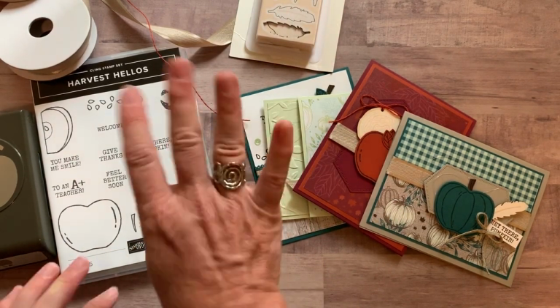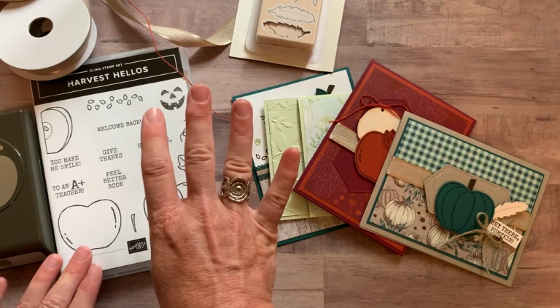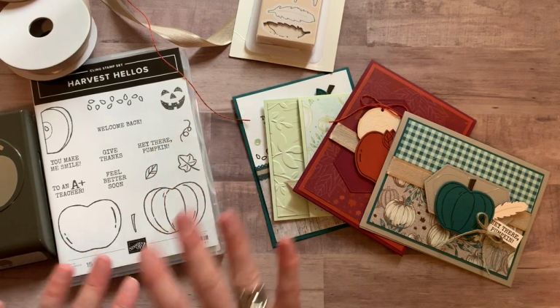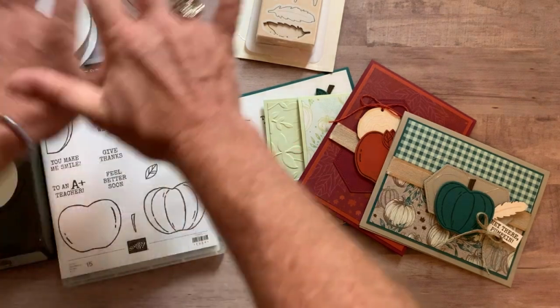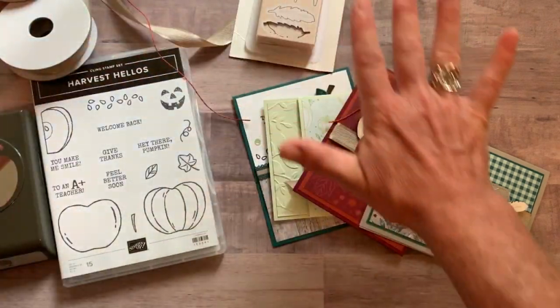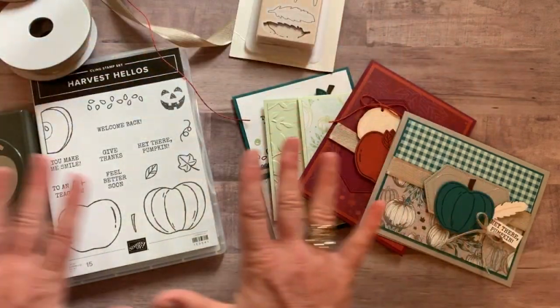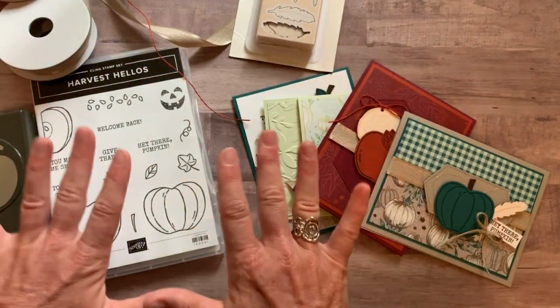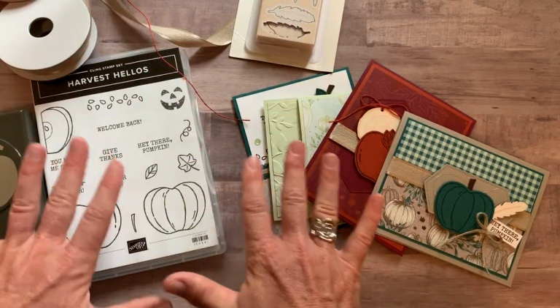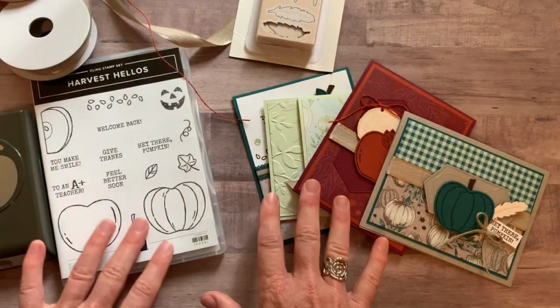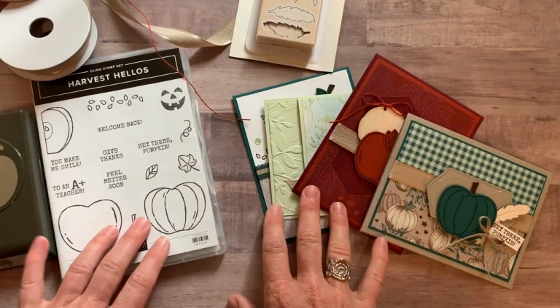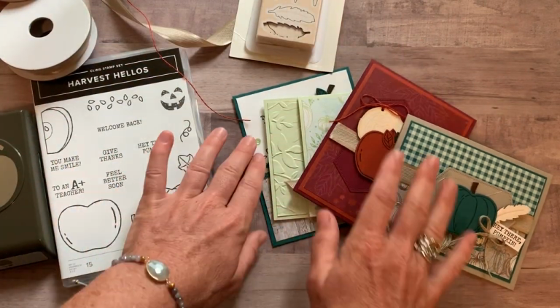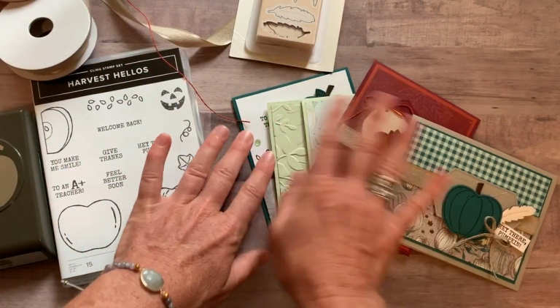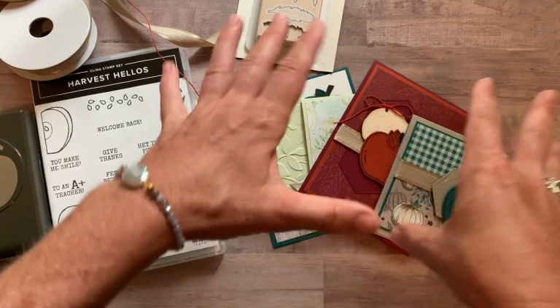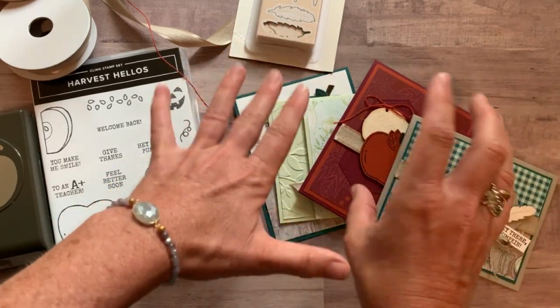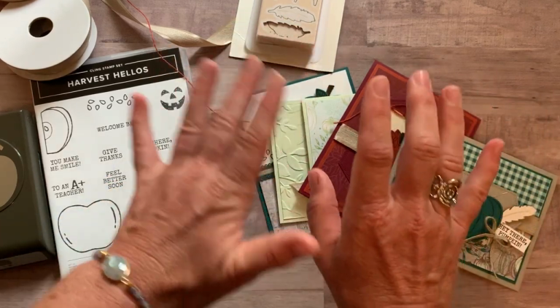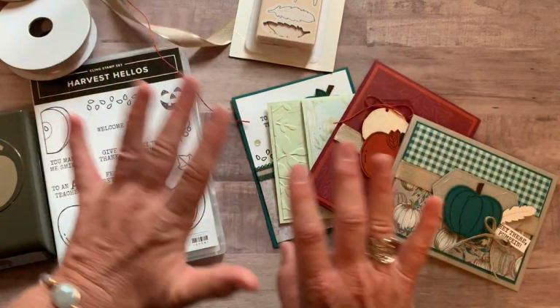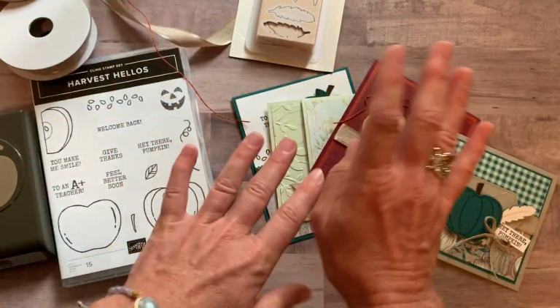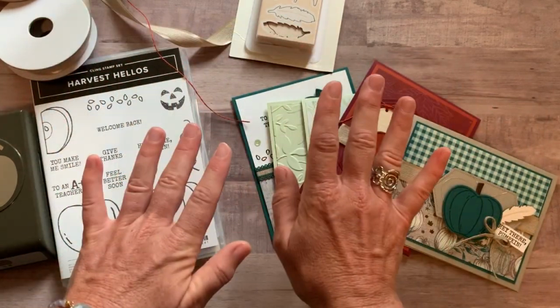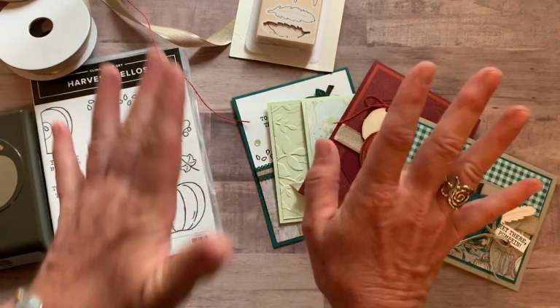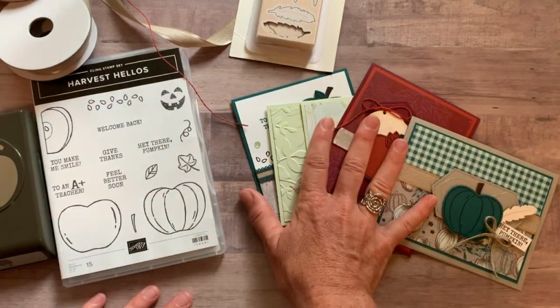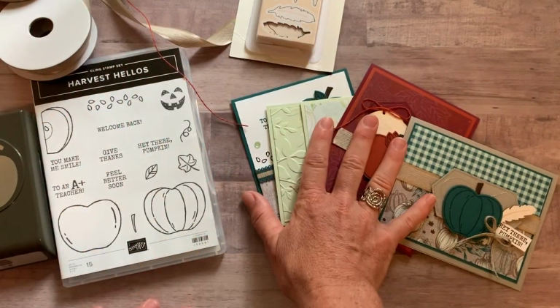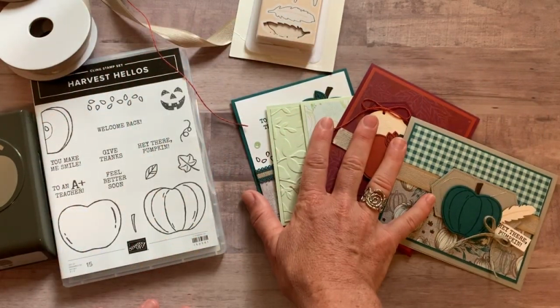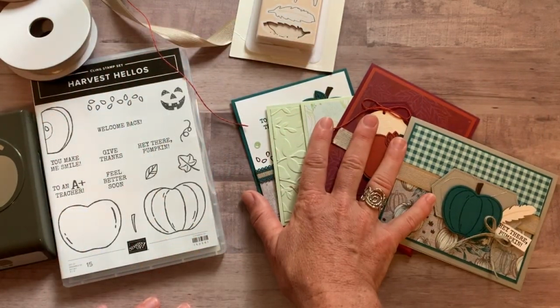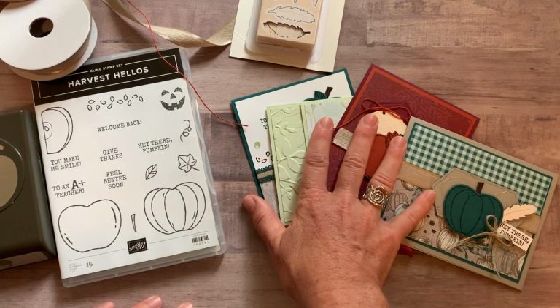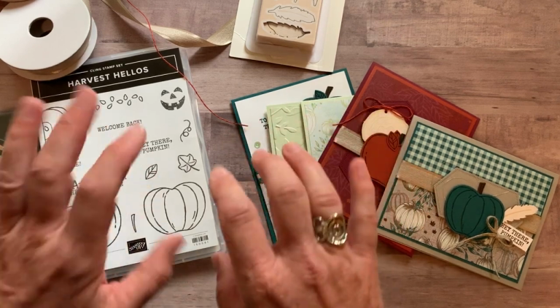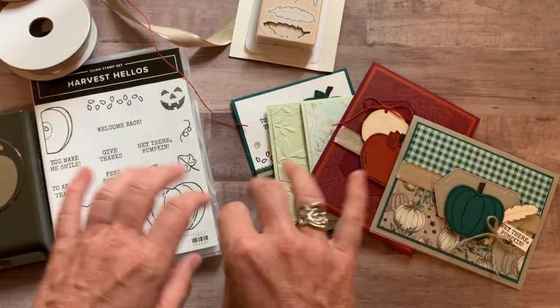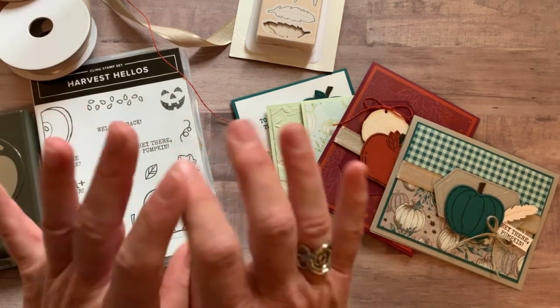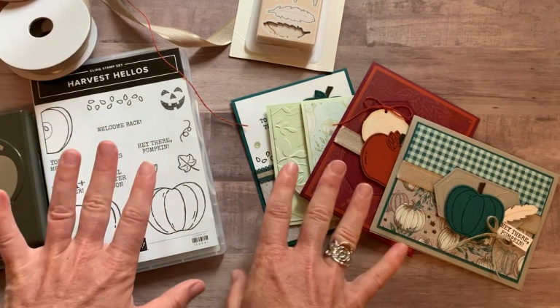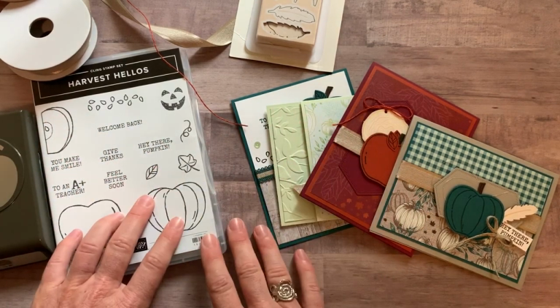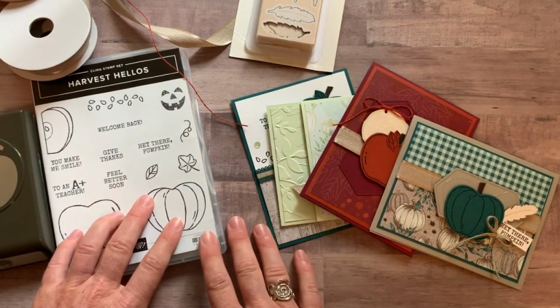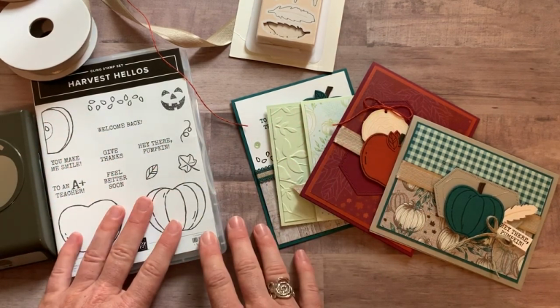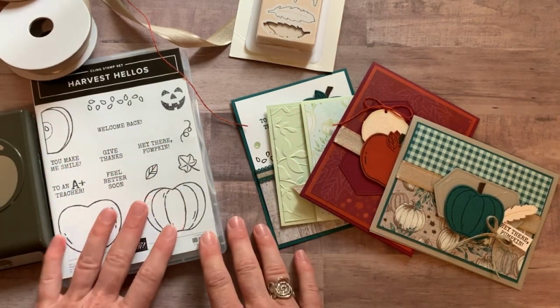Option number four is if you don't want any of this — if you already have everything you need to make the cards and you just want to know colors, sizes, dimensions, everything that I use — the PDF tutorial is always $15, always available even after the RSVP deadline has passed.